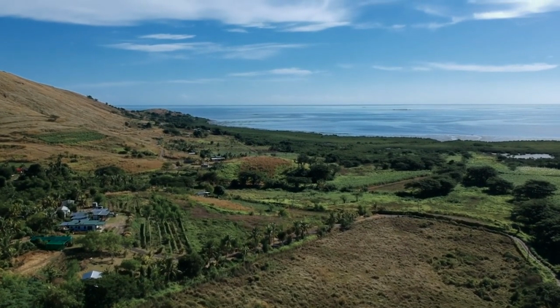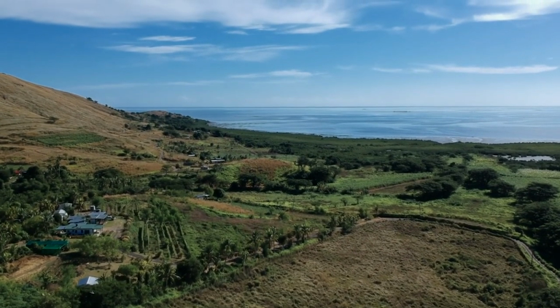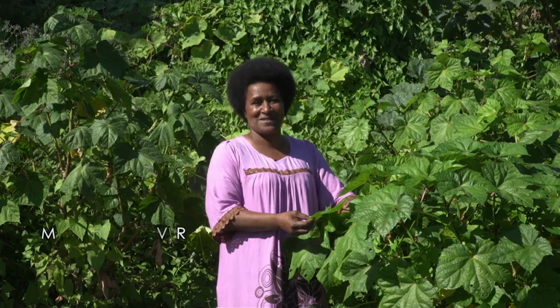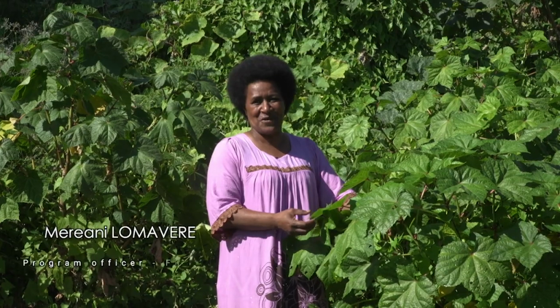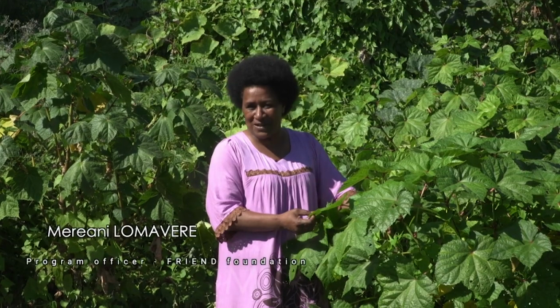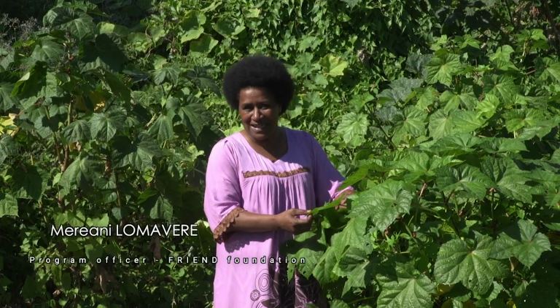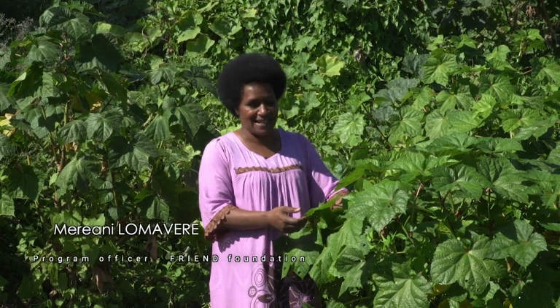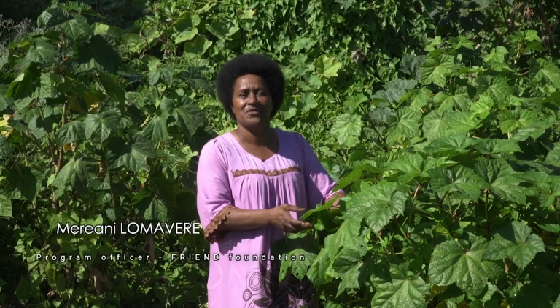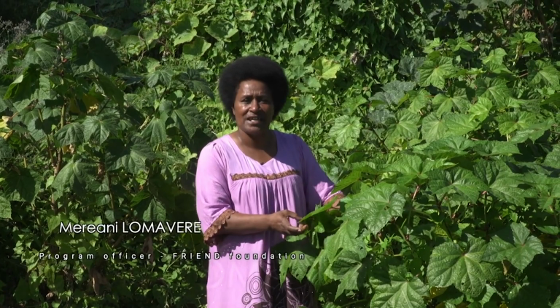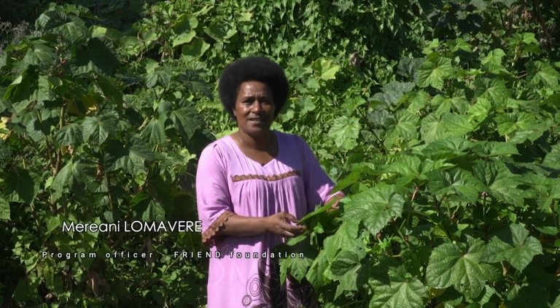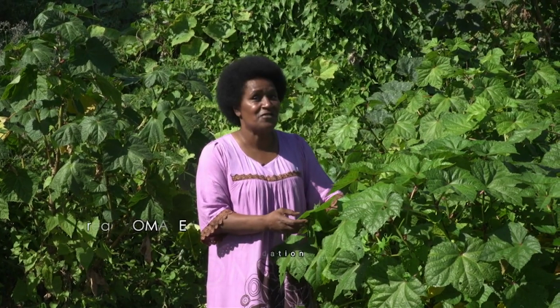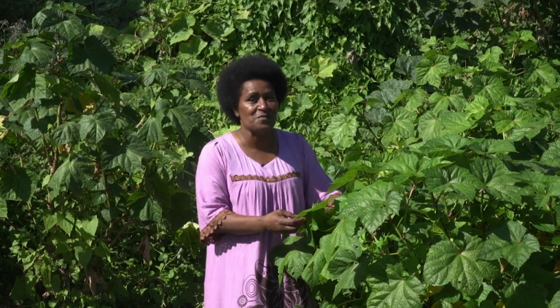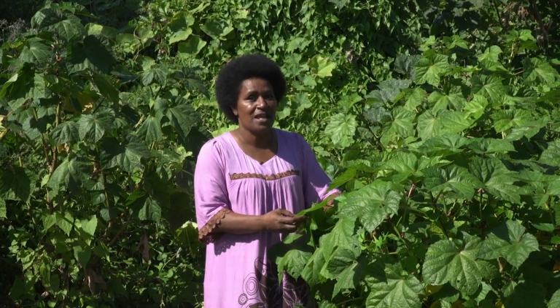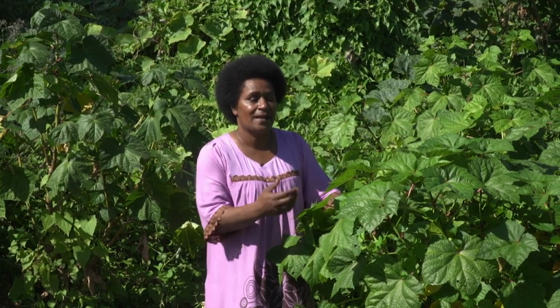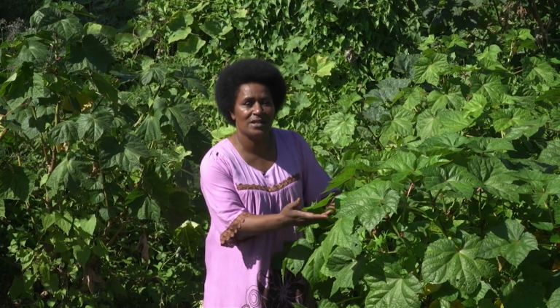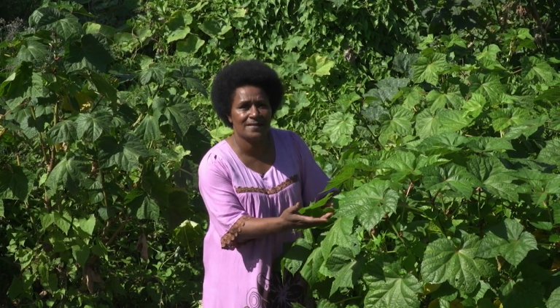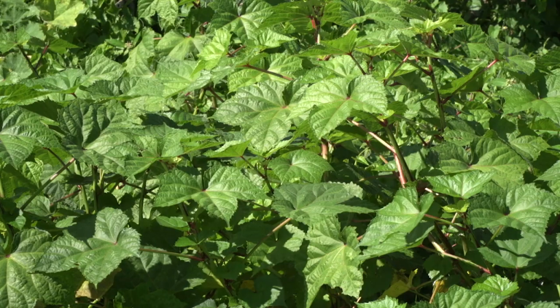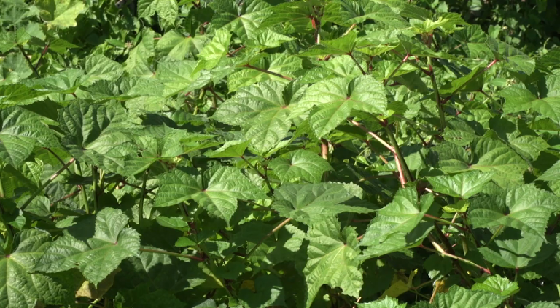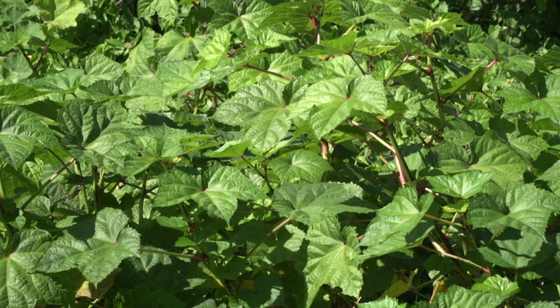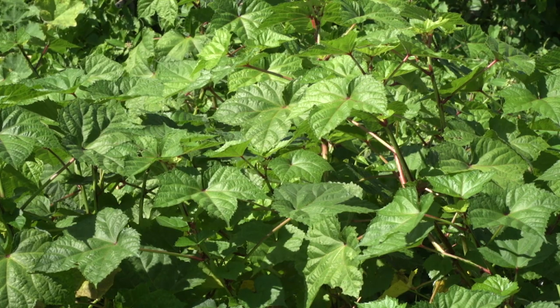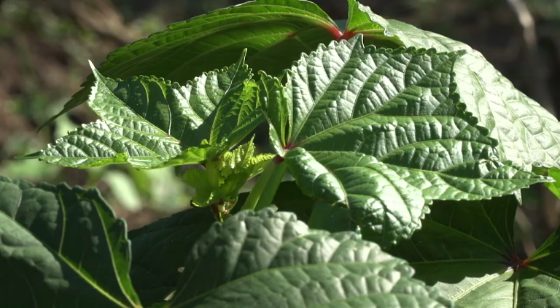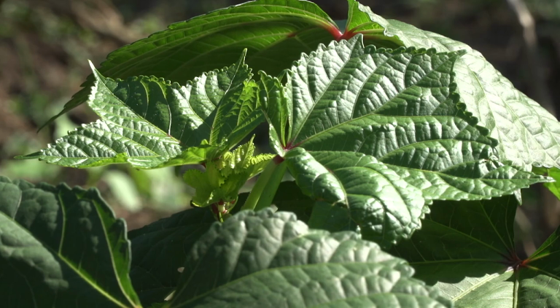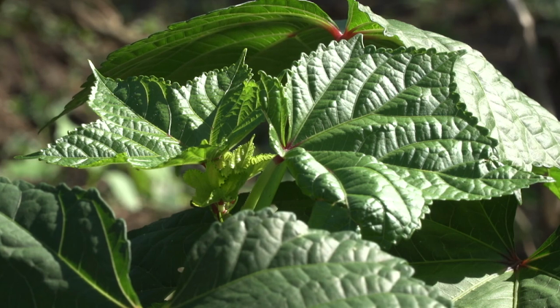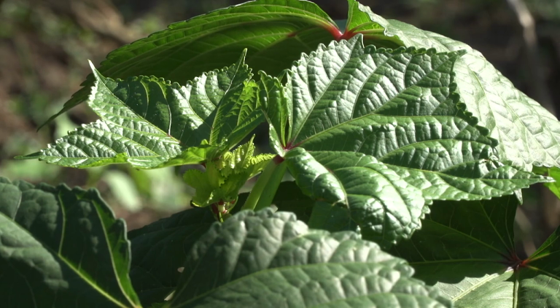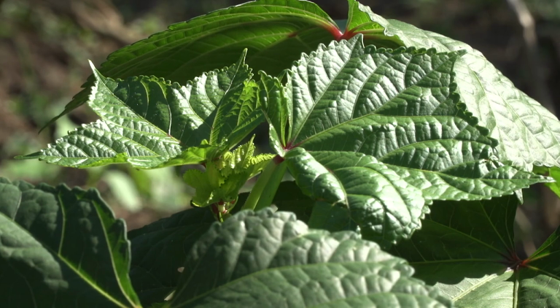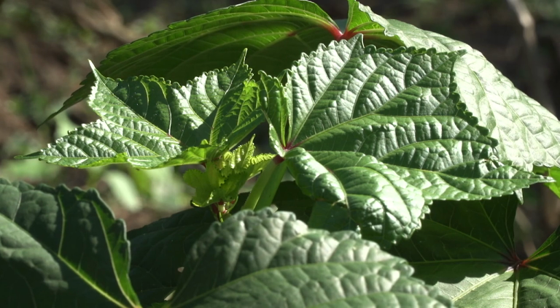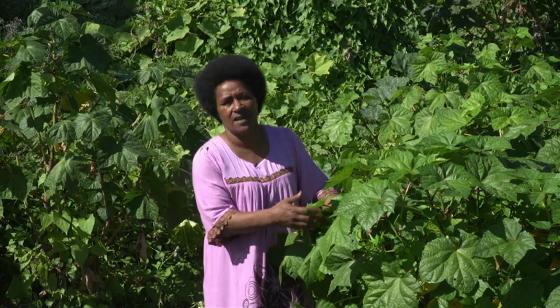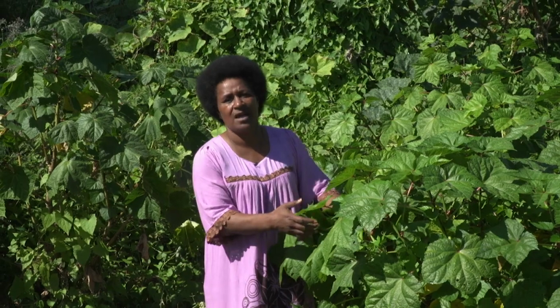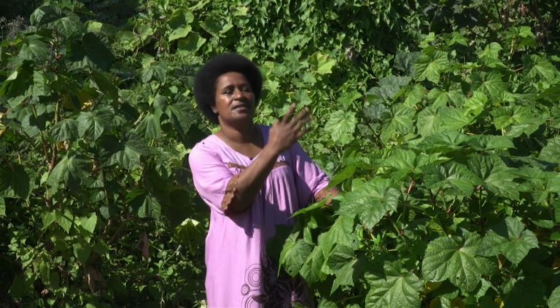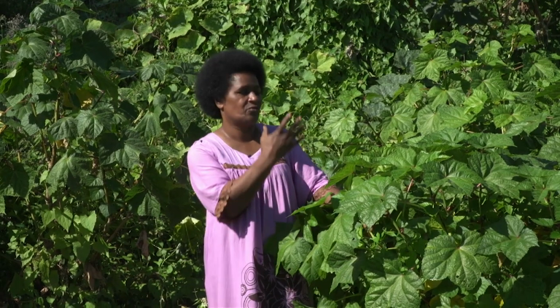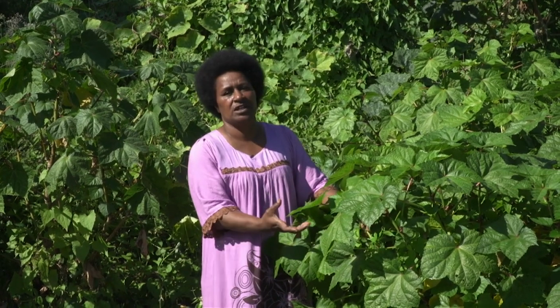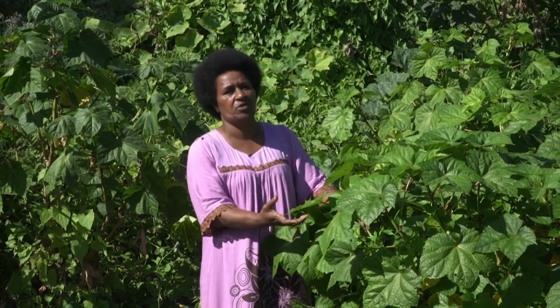Edible Hibiscus, or we call it belly, has different varieties and different shapes. As we can see in this one, it has some red on the leaves and also on the stems. Some have green, no red.